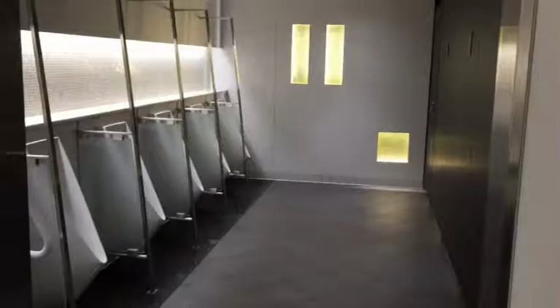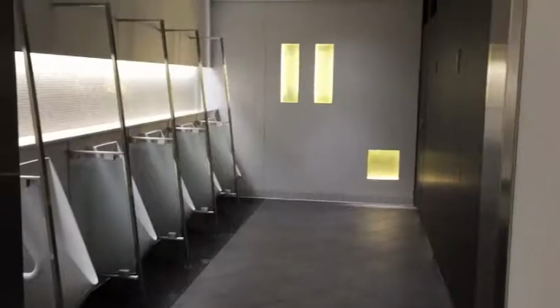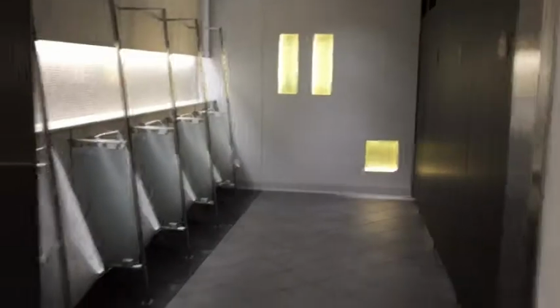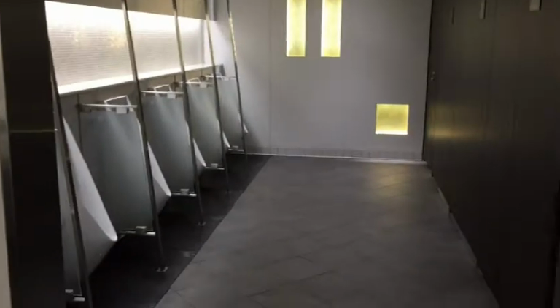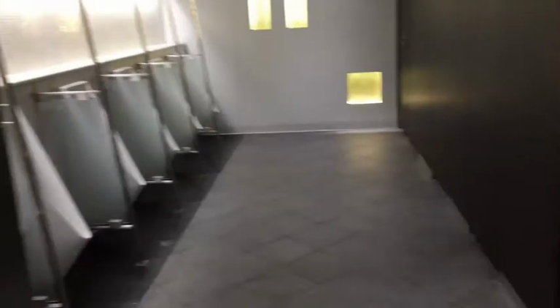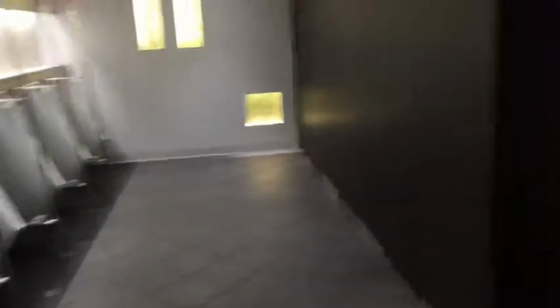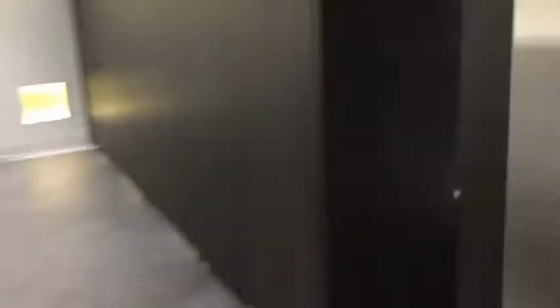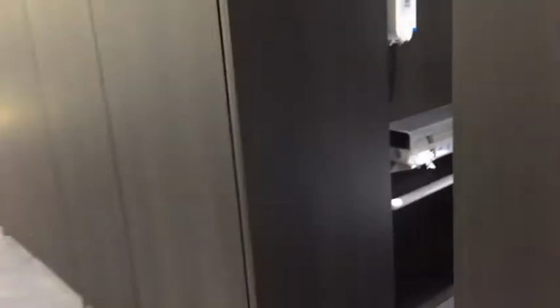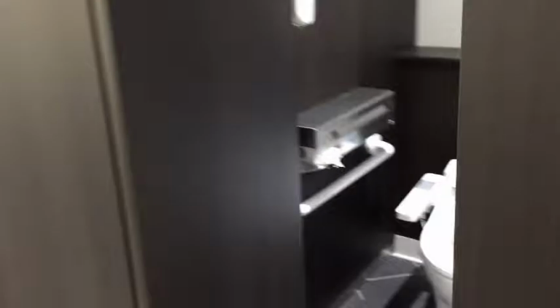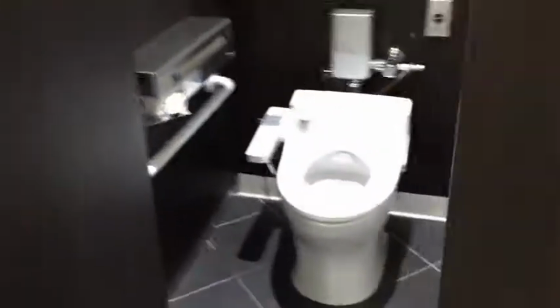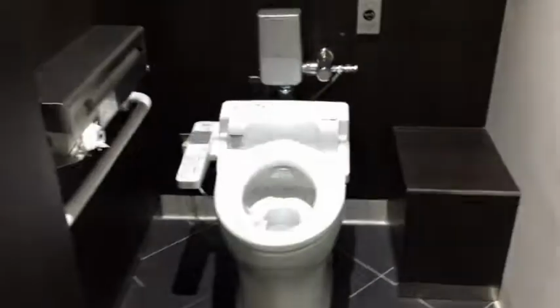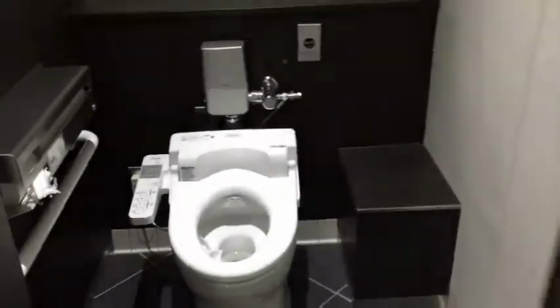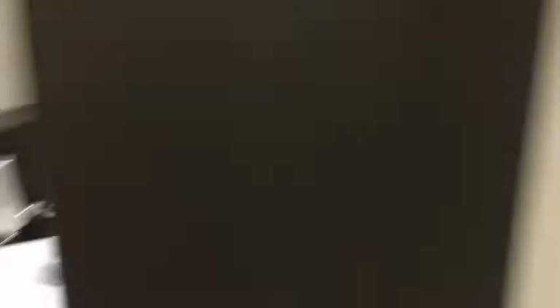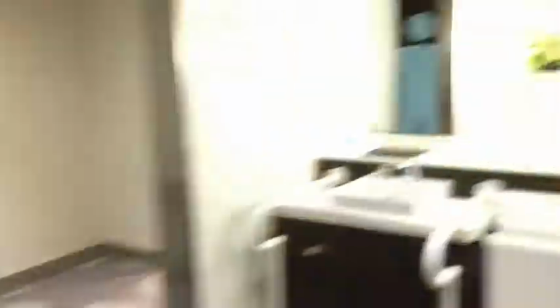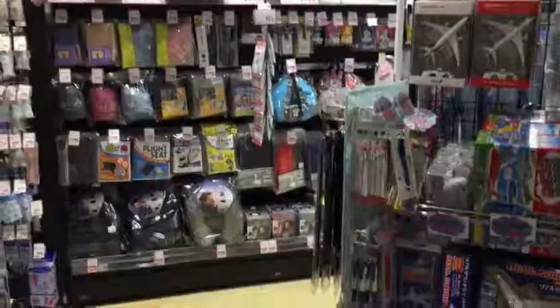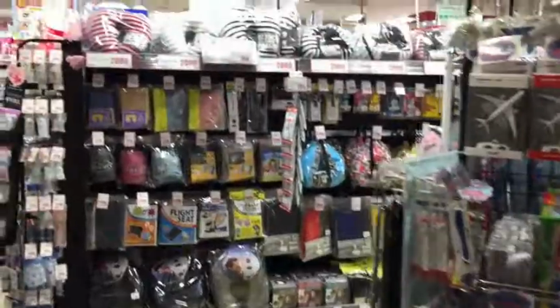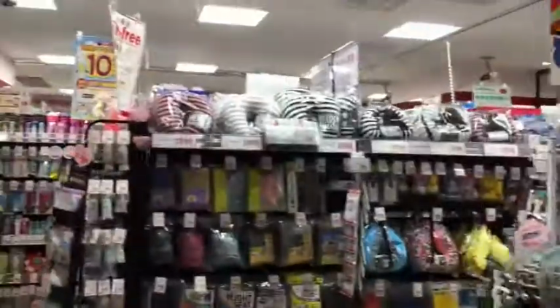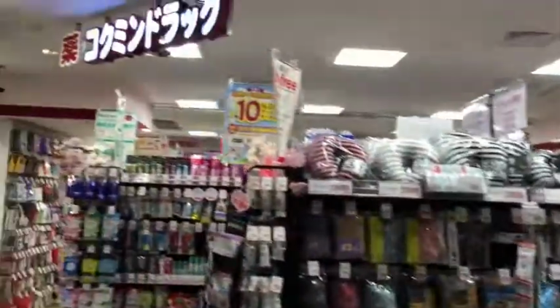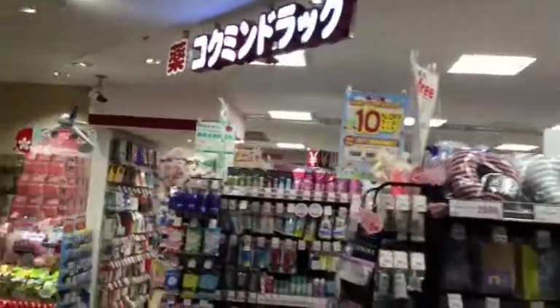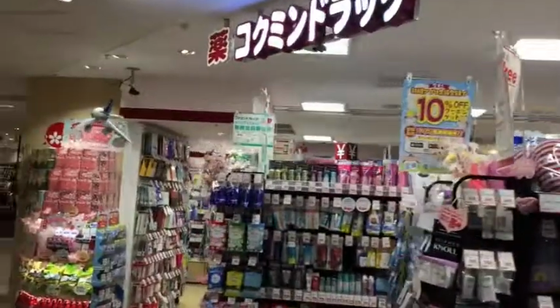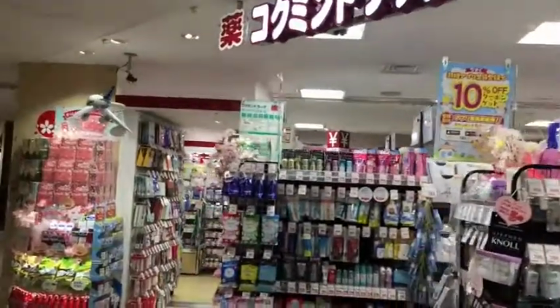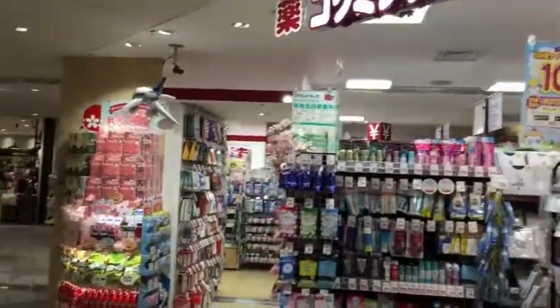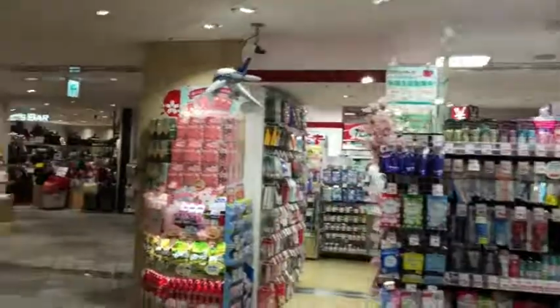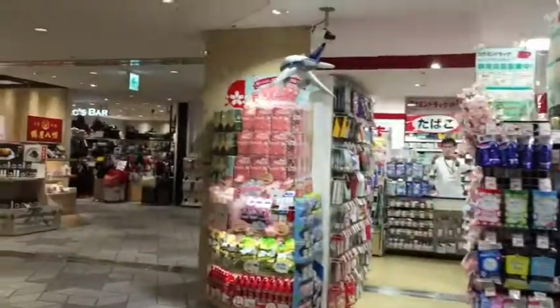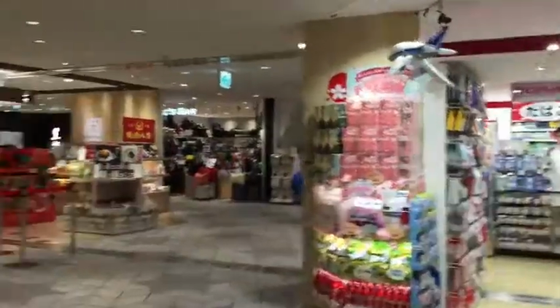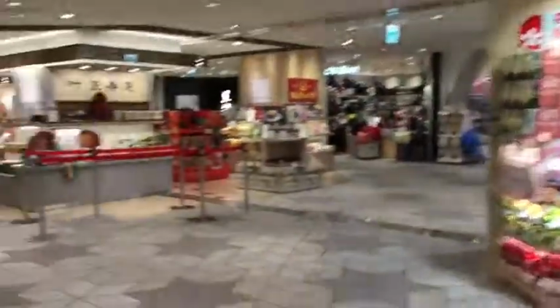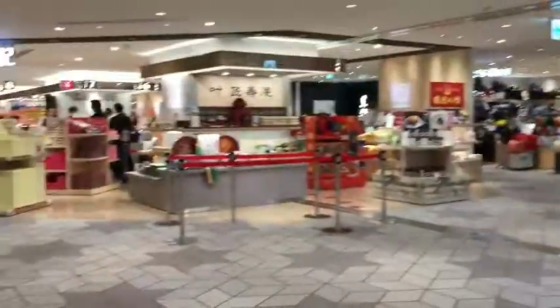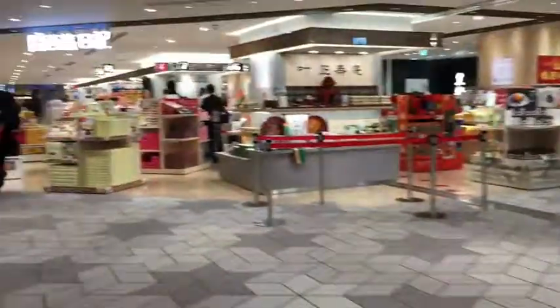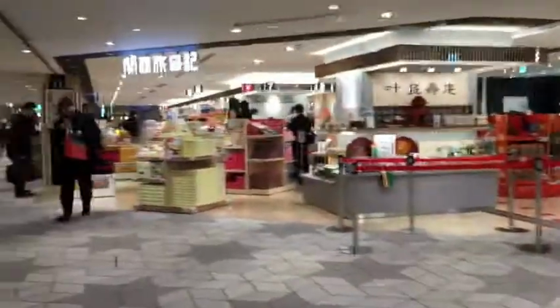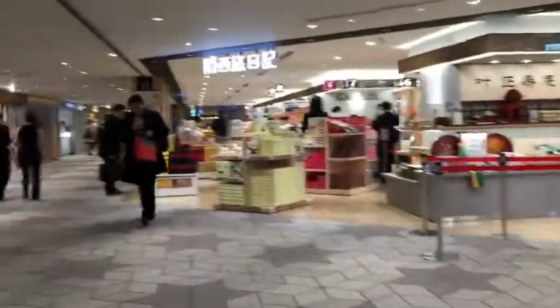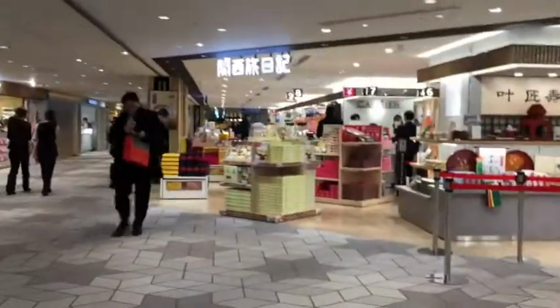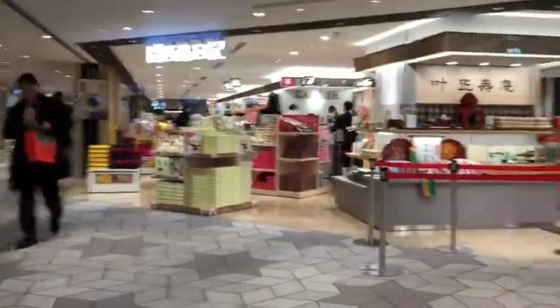They have very clean washrooms, as you can see. There are lots of stores and restaurants in the airport. Everywhere you go is very clean and tidy.